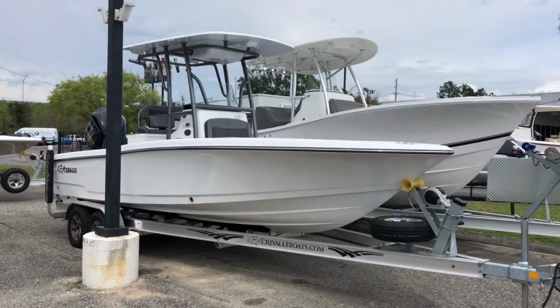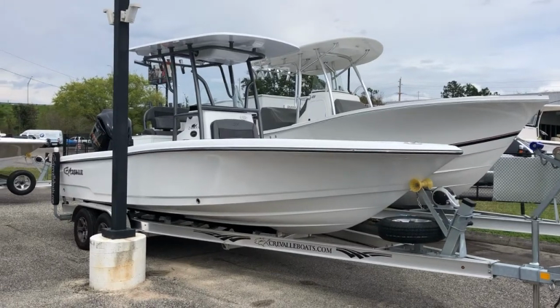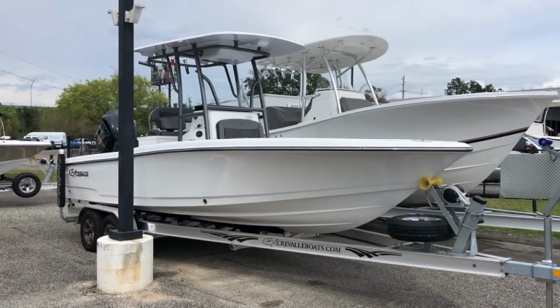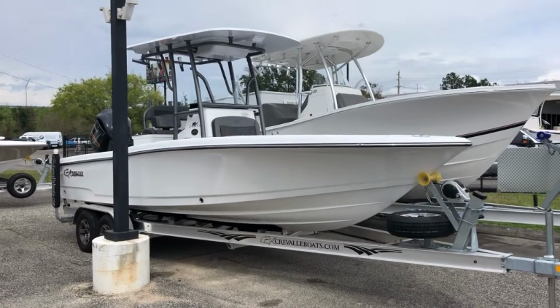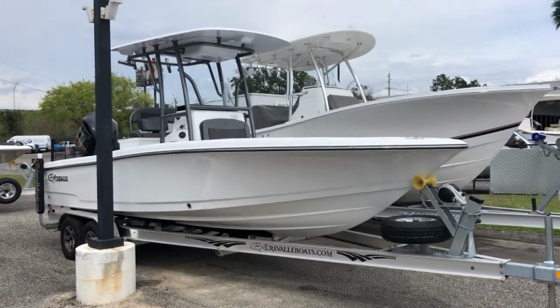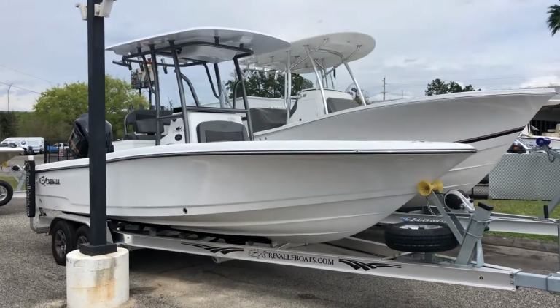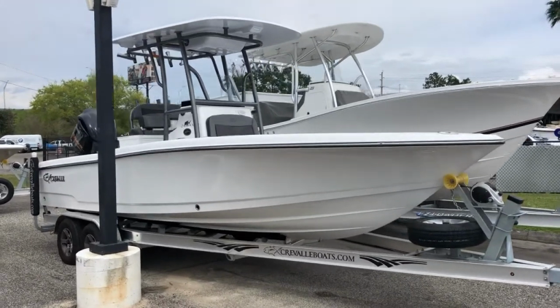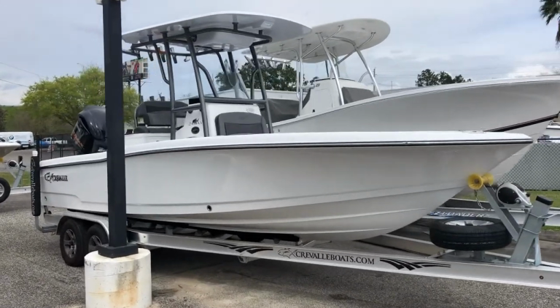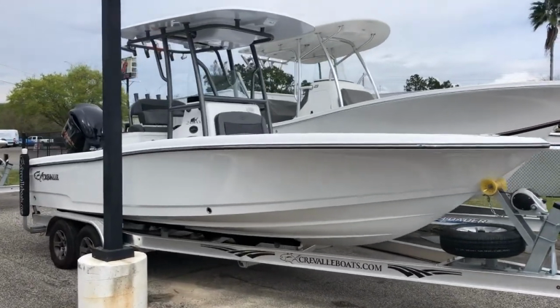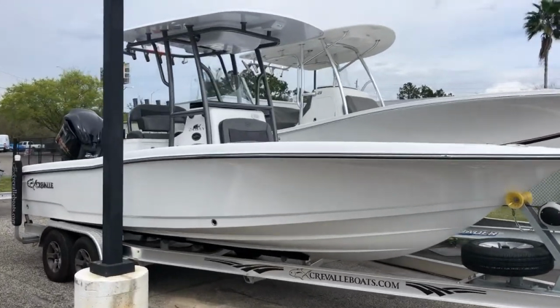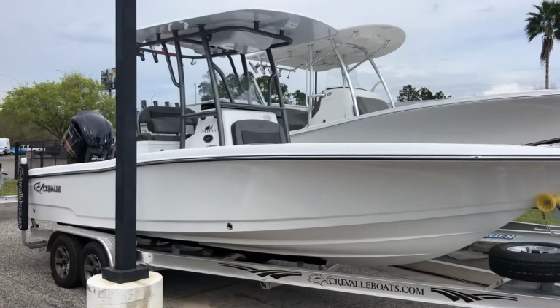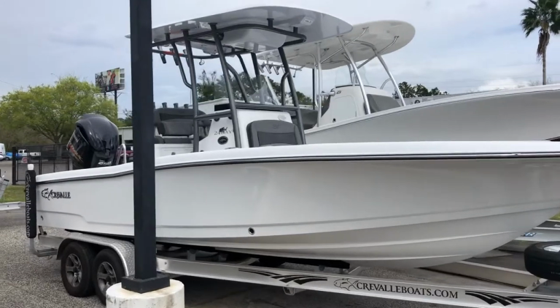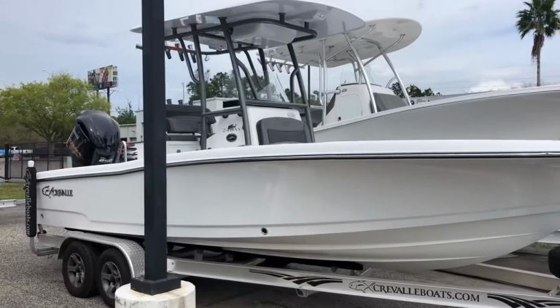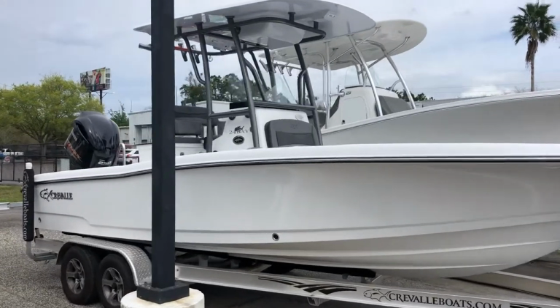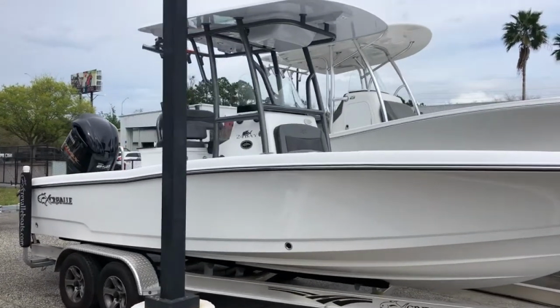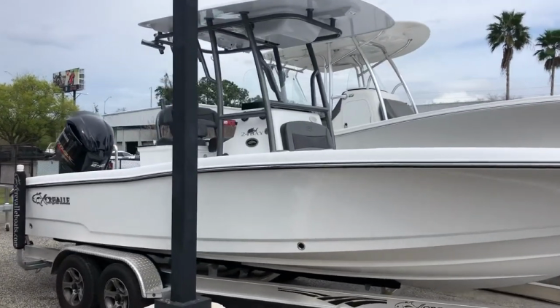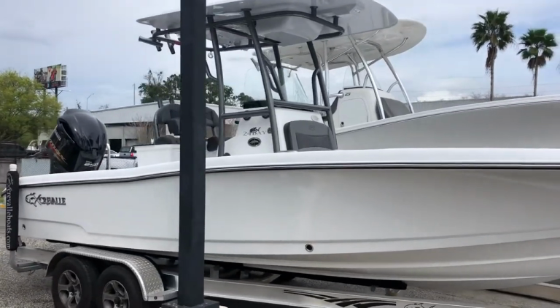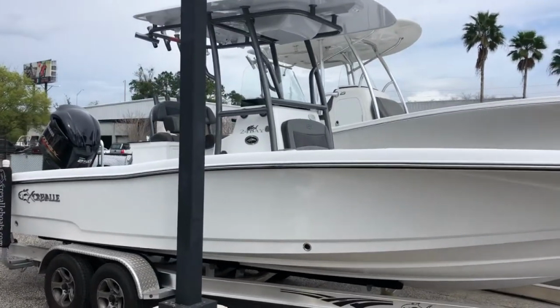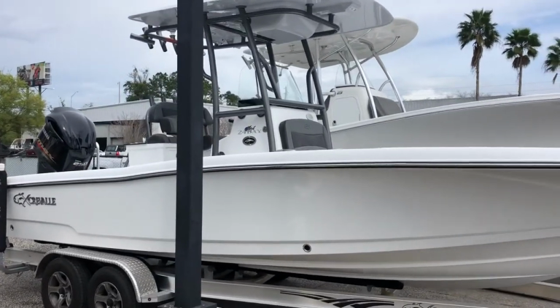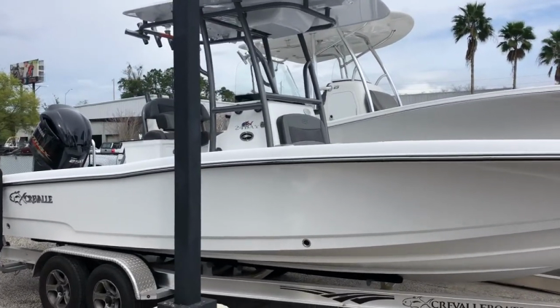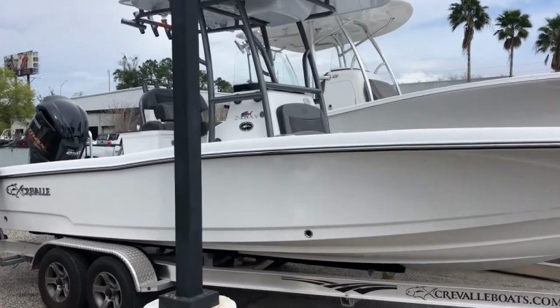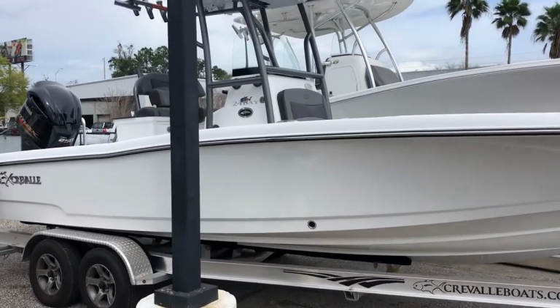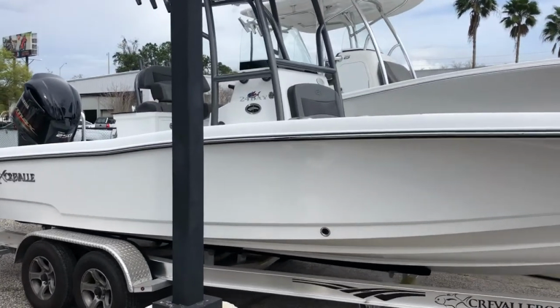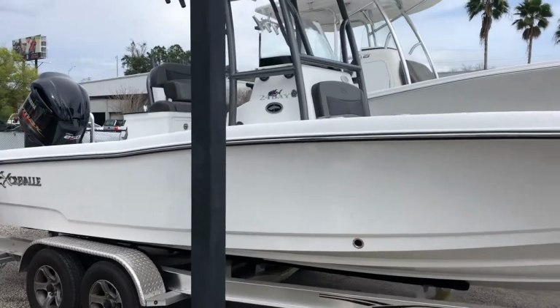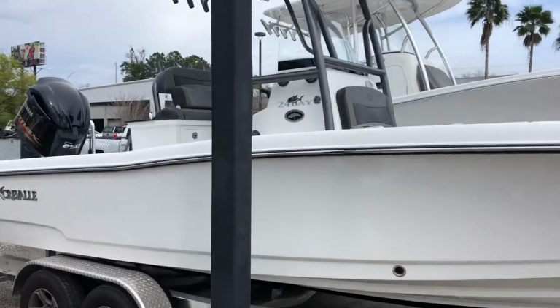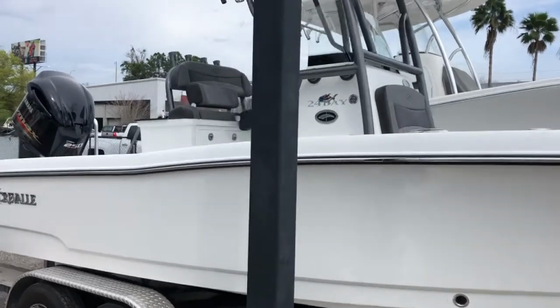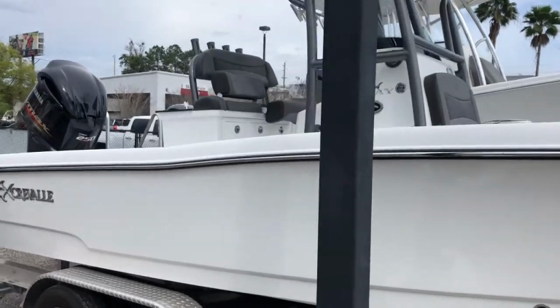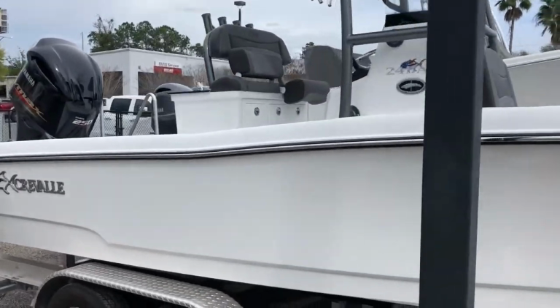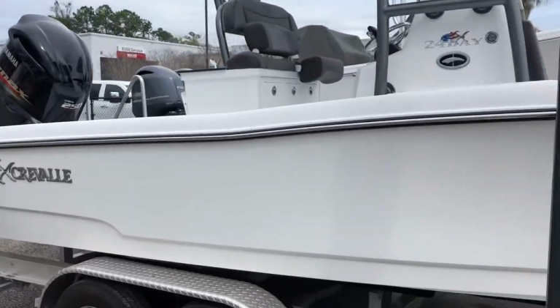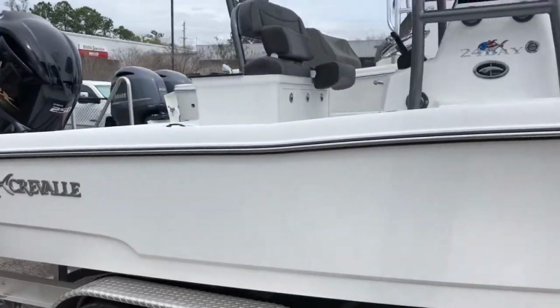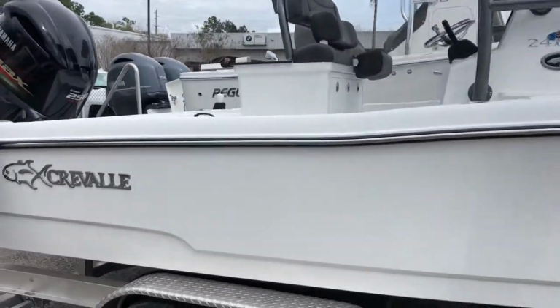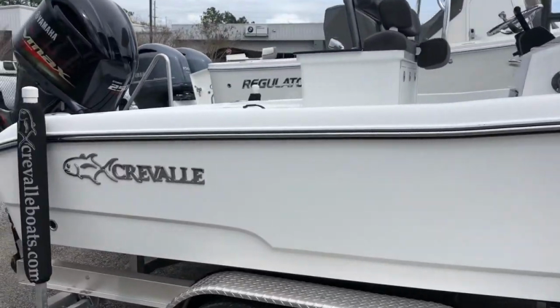Good afternoon everybody, this is Barton with Yamaha Marine Center. I'm here to do a quick video on our 2019 Crevalle 24 Bay. We just got this boat in and we are very excited about it.